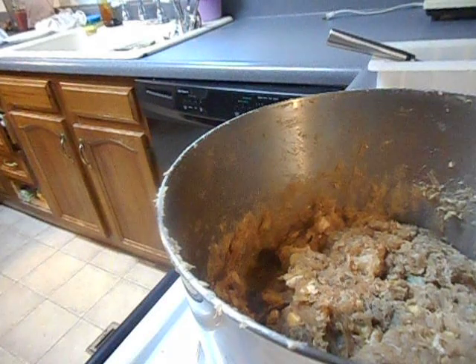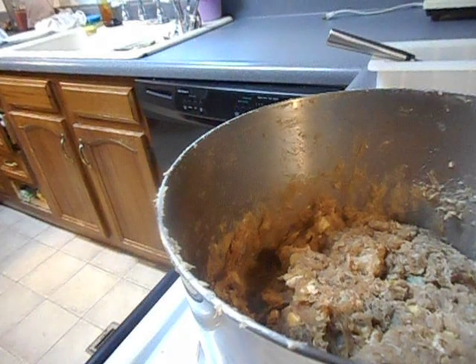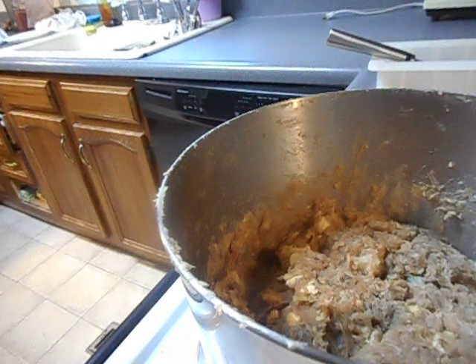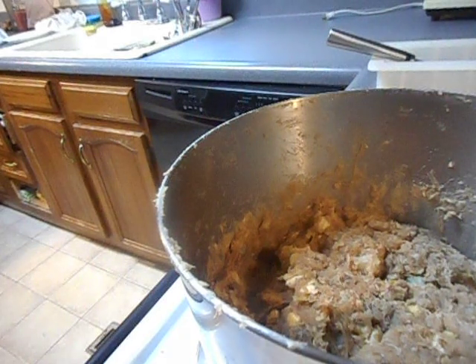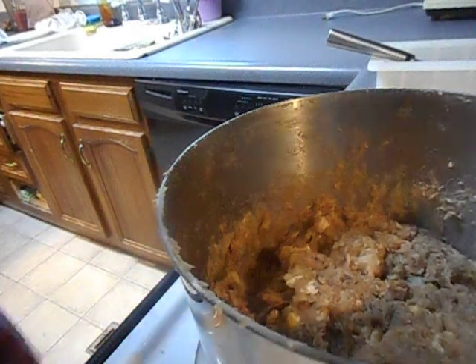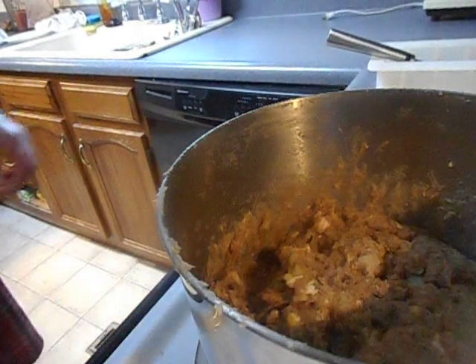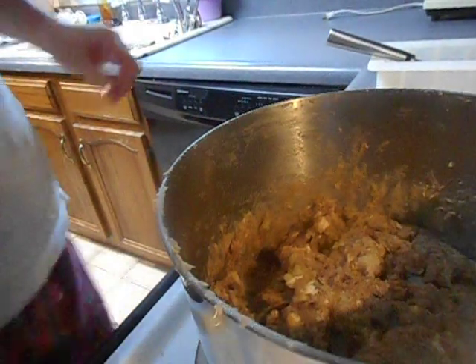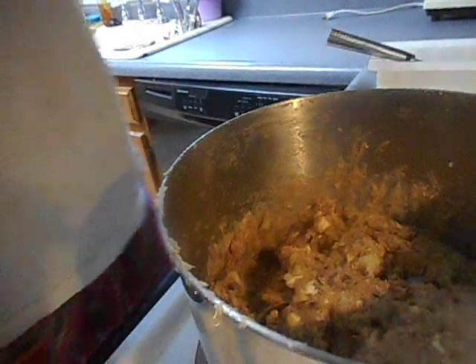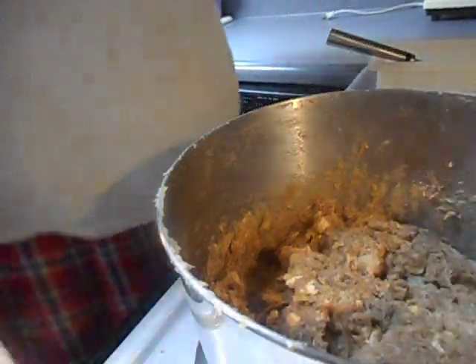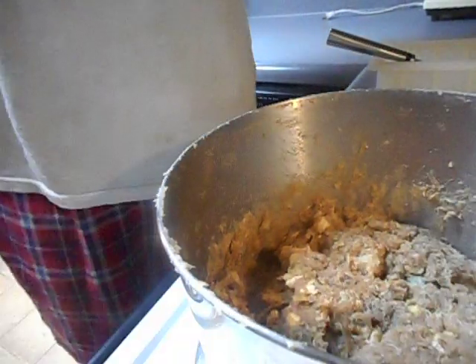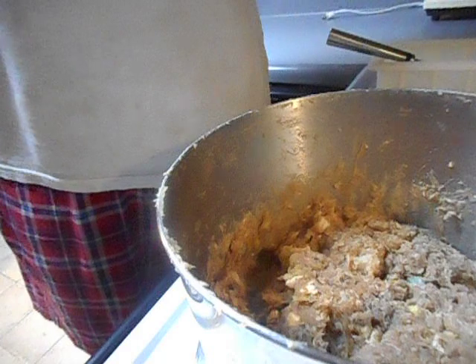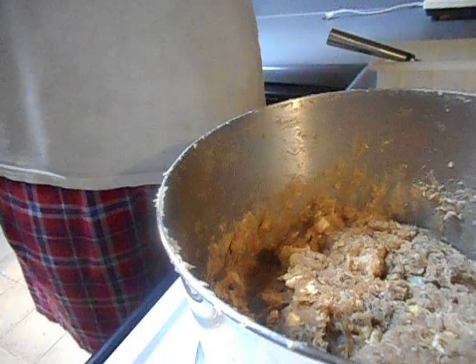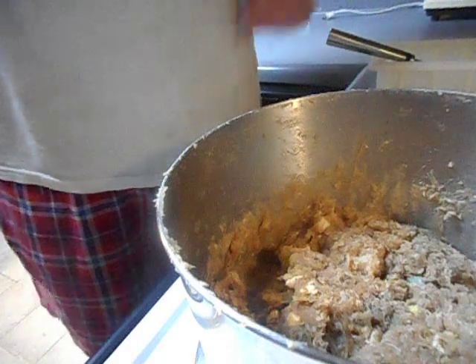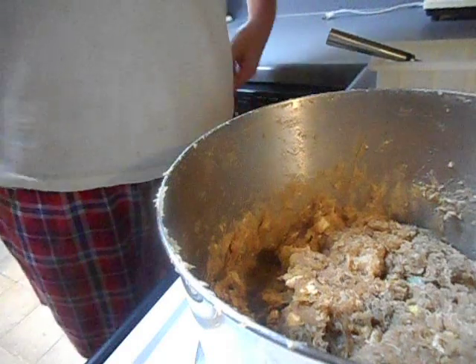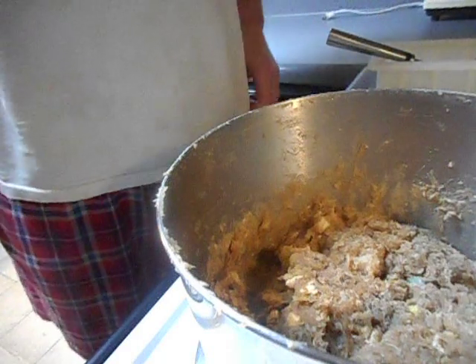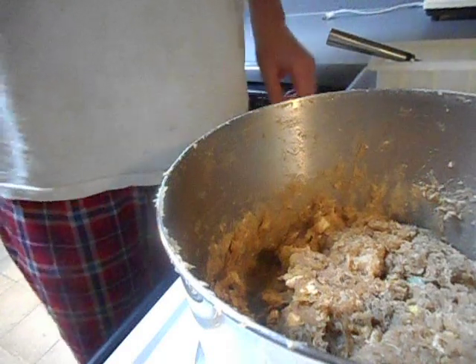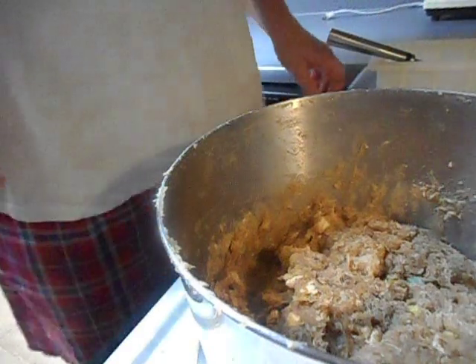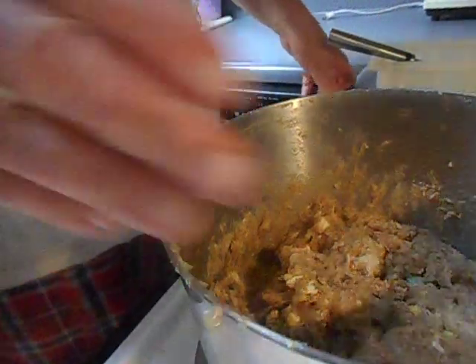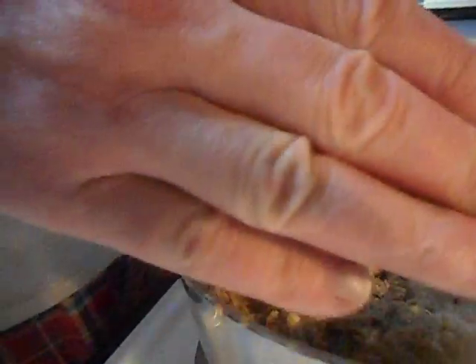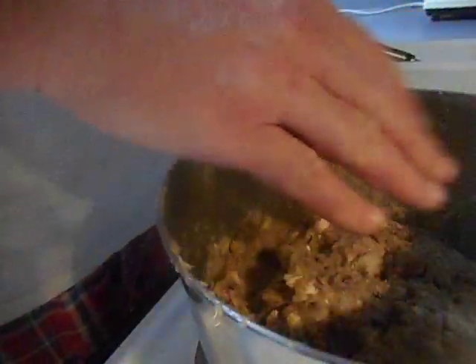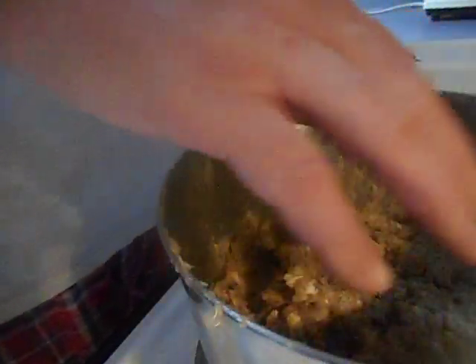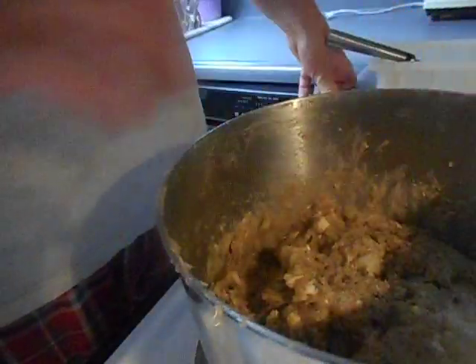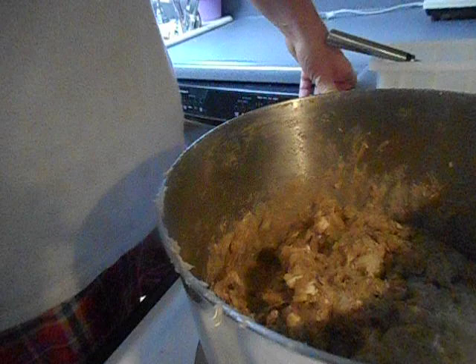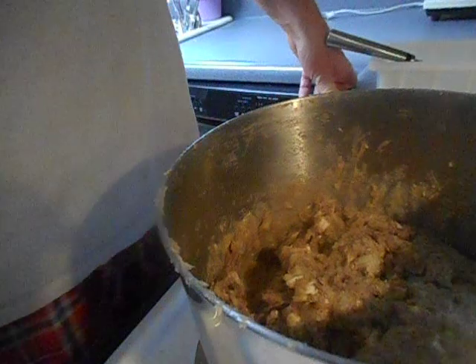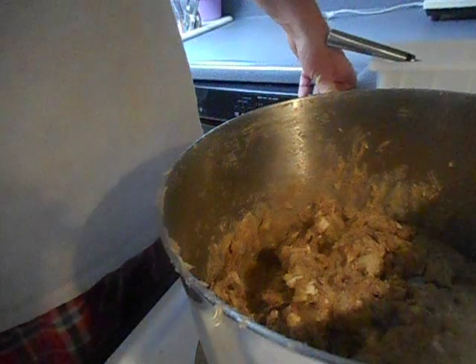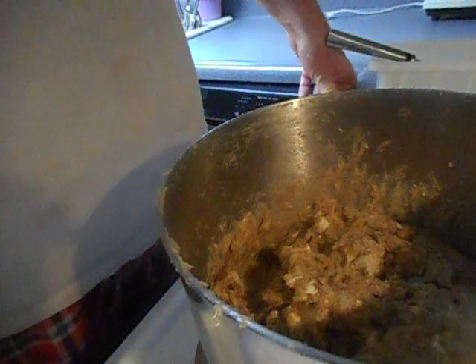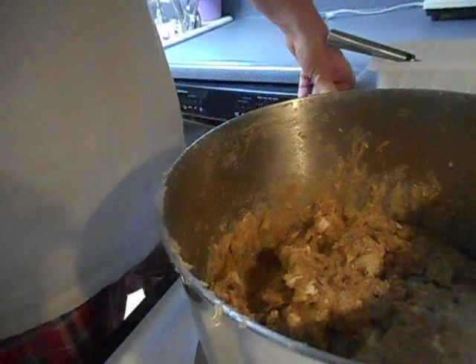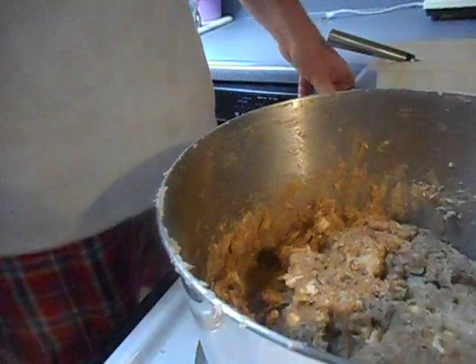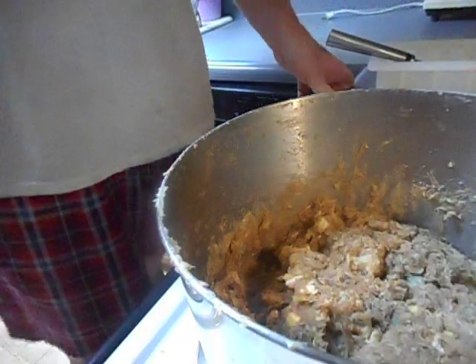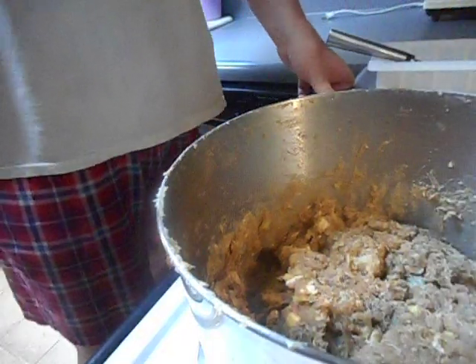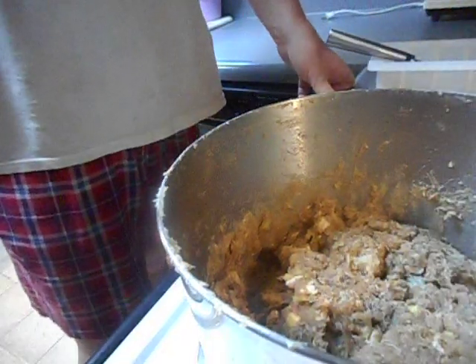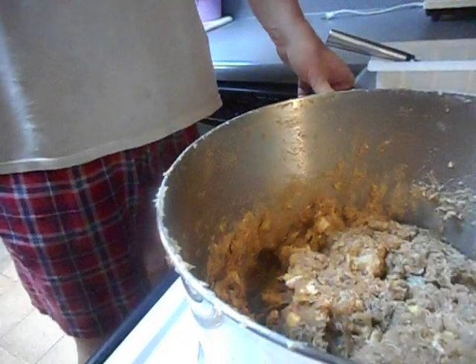Hi everybody, it's the Soap Man and this is stage 2 of 4 of making the soap that I used to wash dishes. Now at this point, we can see it doesn't look quite the same — it's kind of a big brown cacophony of mess.